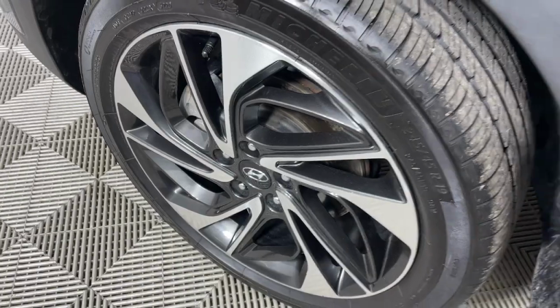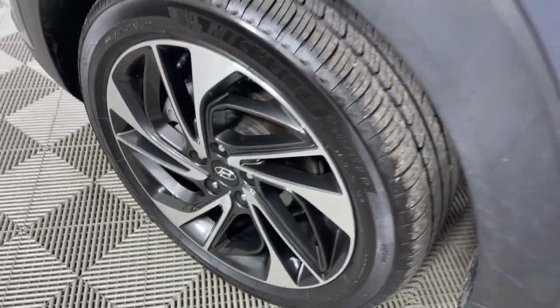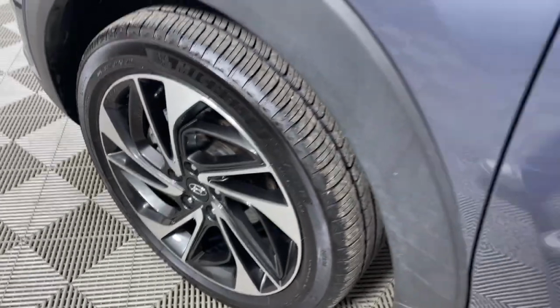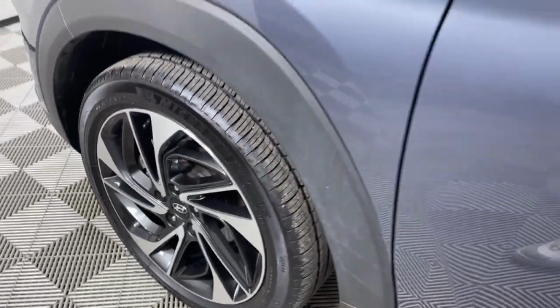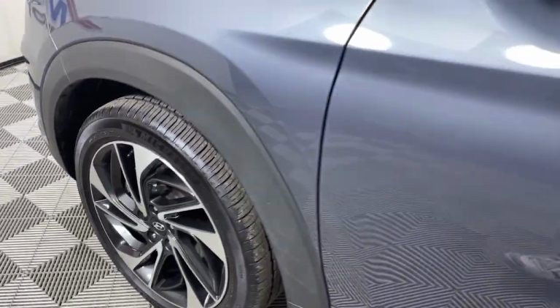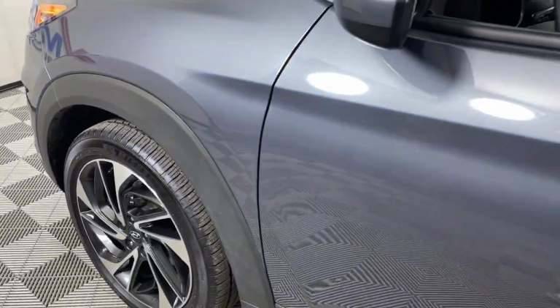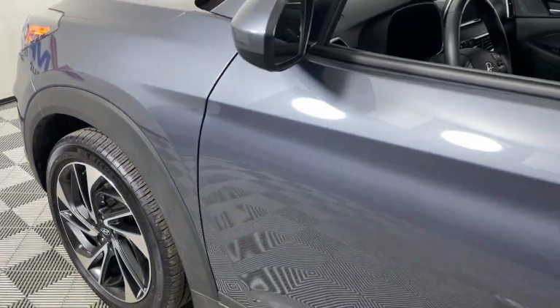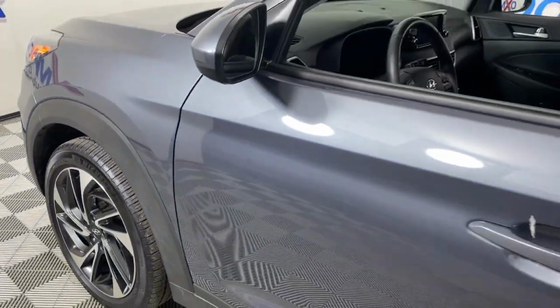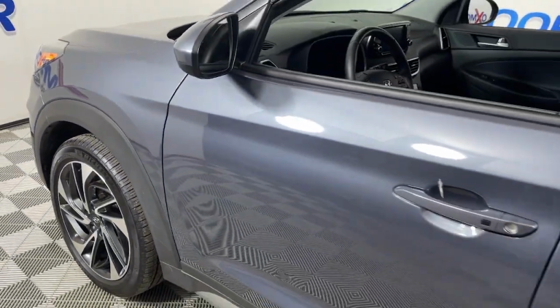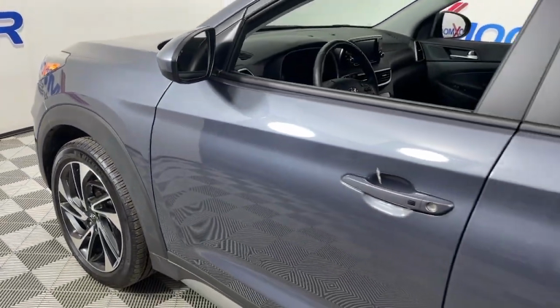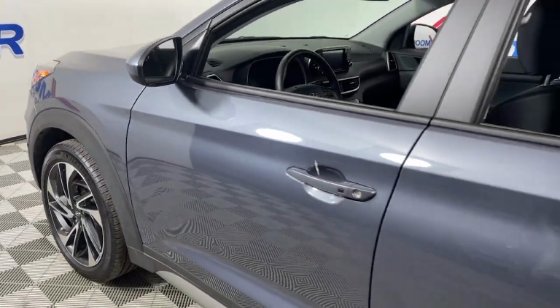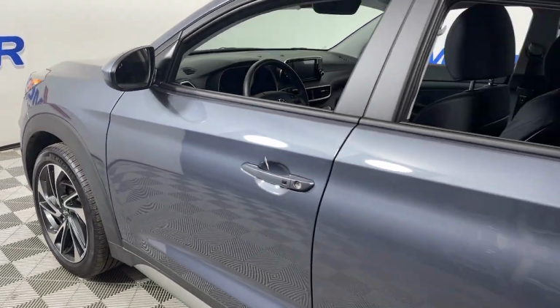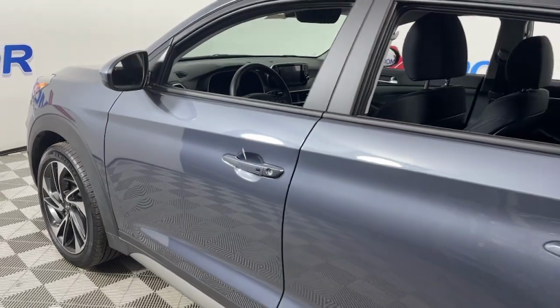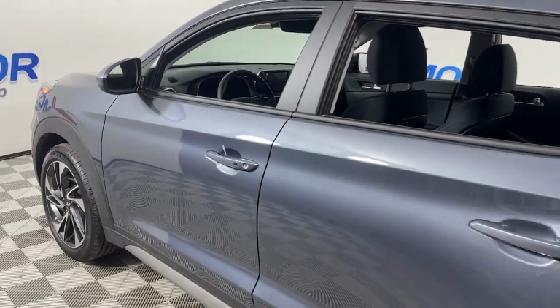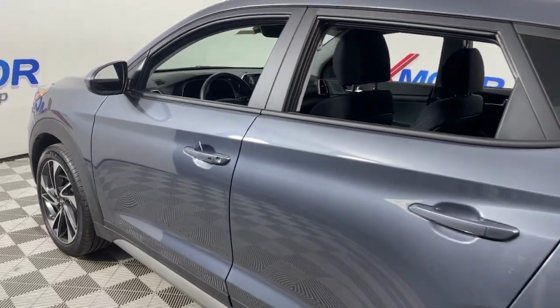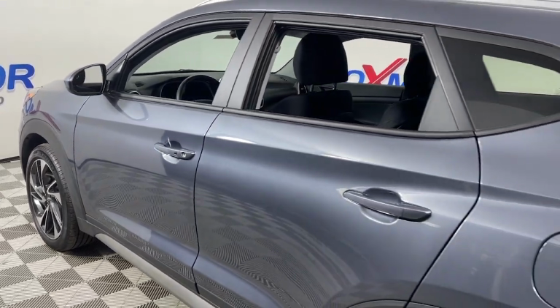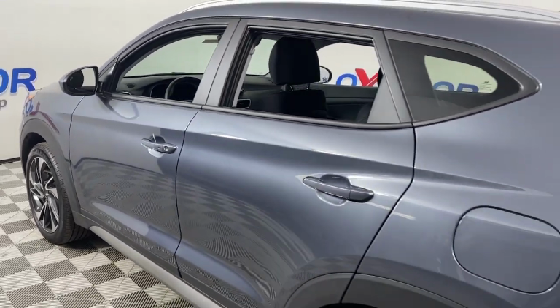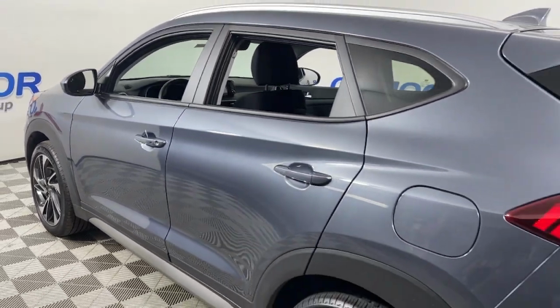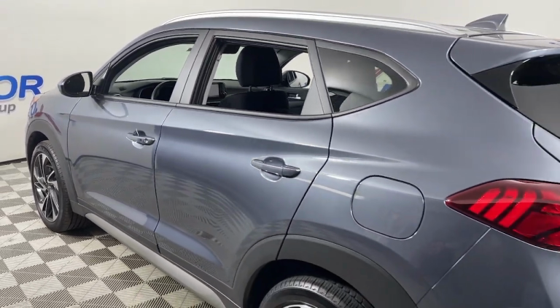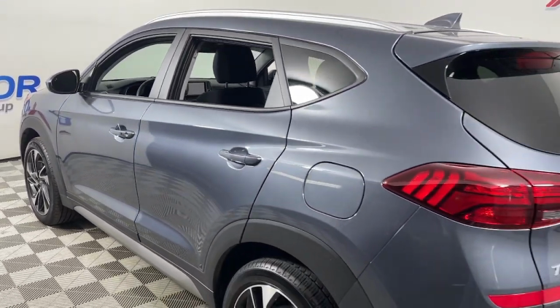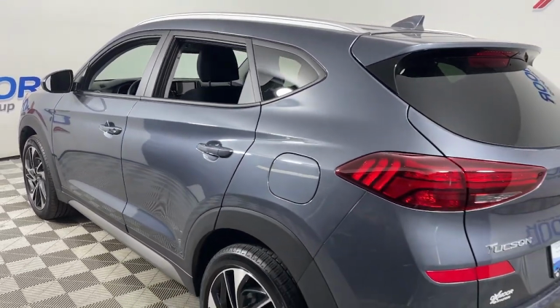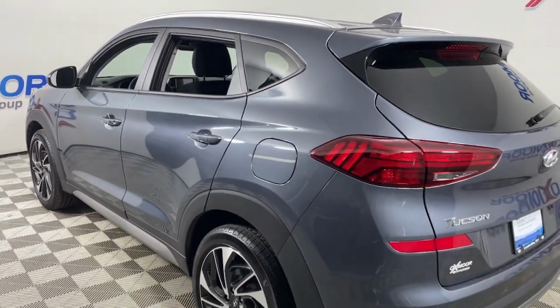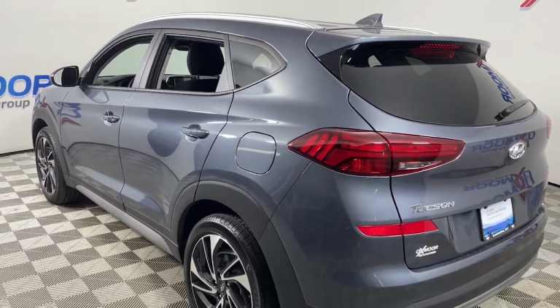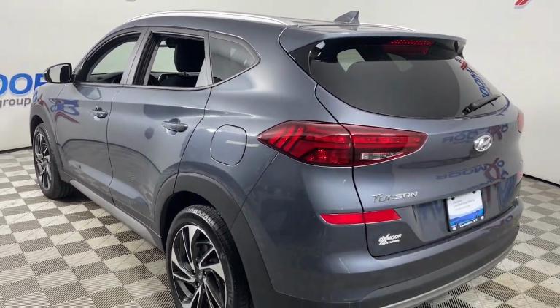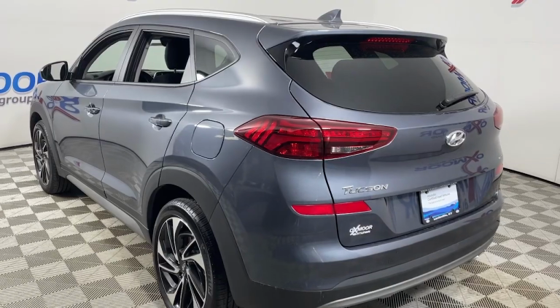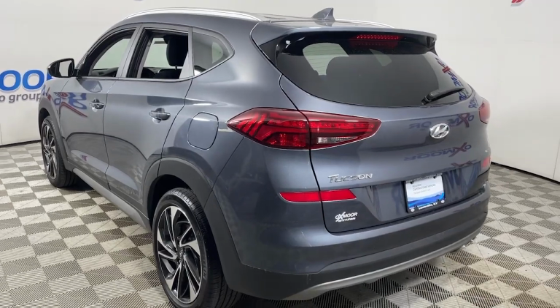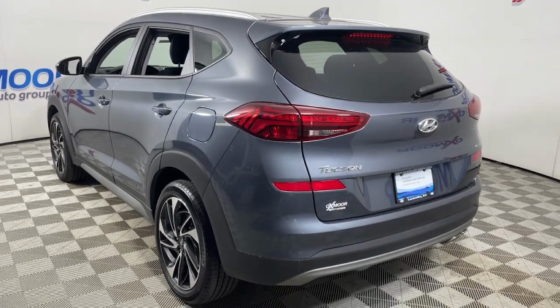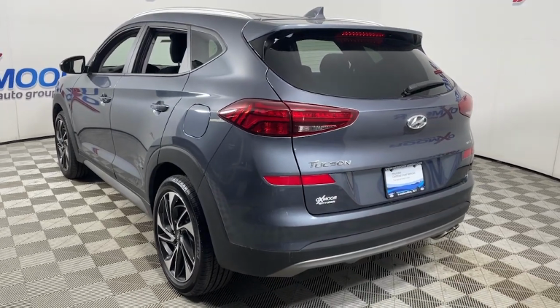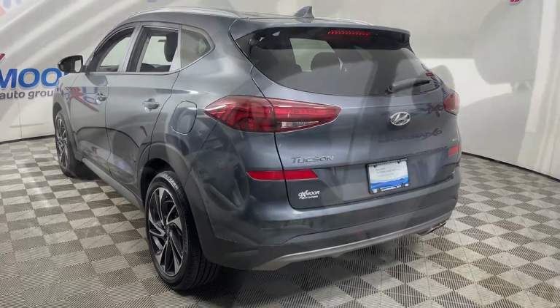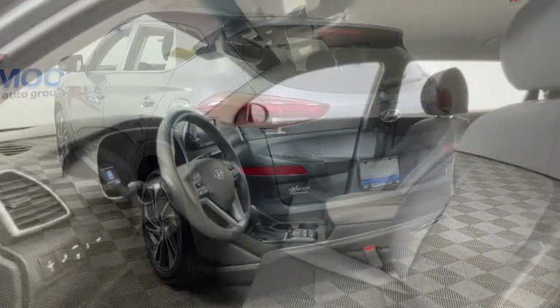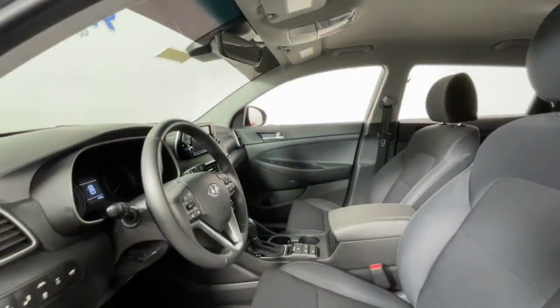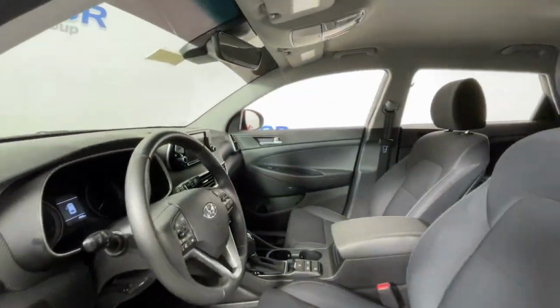Get into the 2021 Hyundai Tucson. With less than 10,000 miles on the odometer, this vehicle provides excellent value. Give yourself the quality and comfort you deserve with this refined Hyundai Tucson.